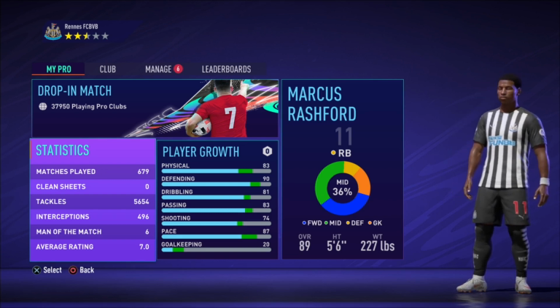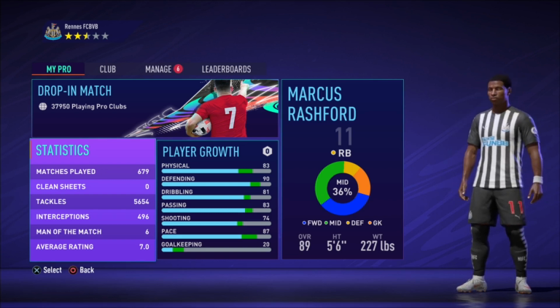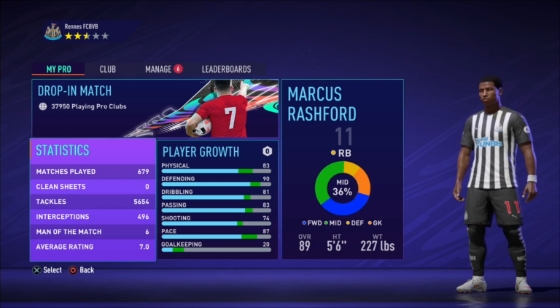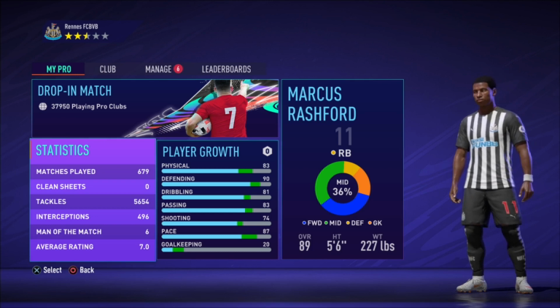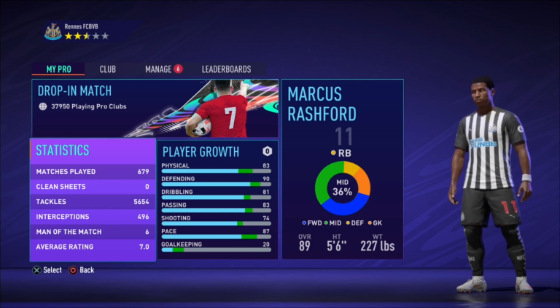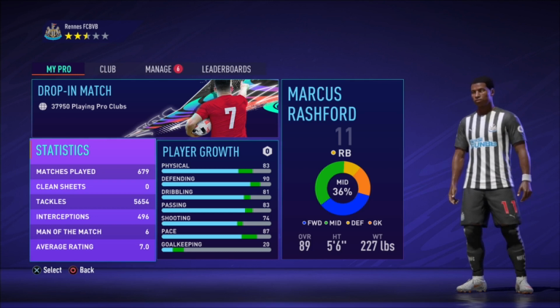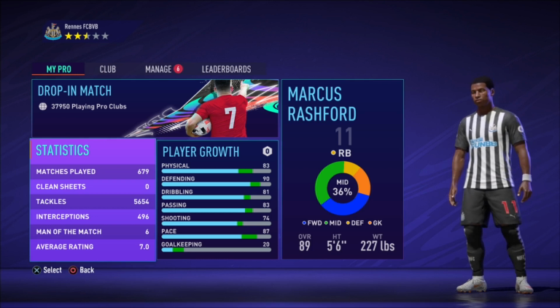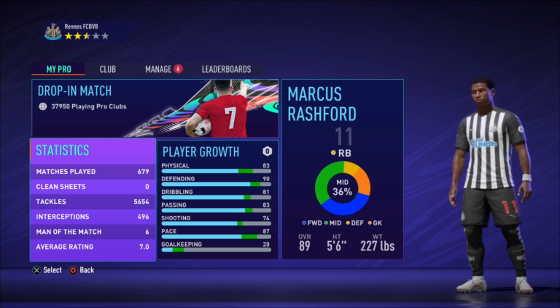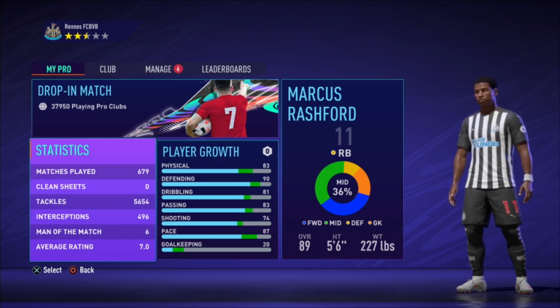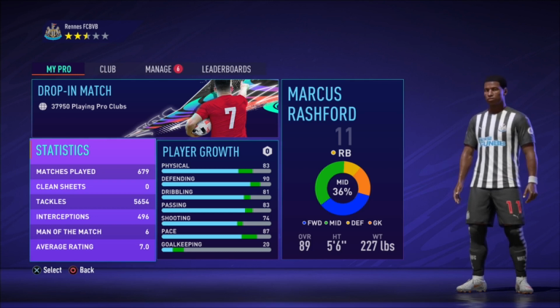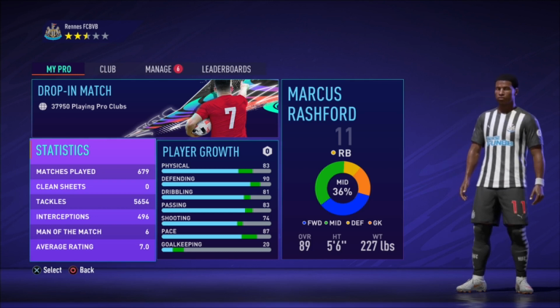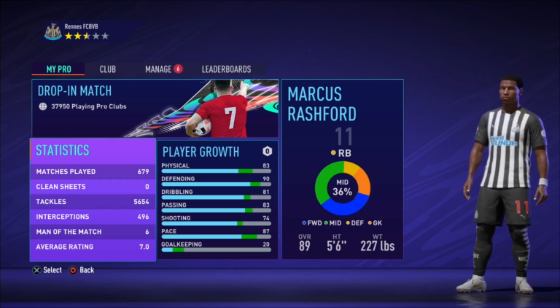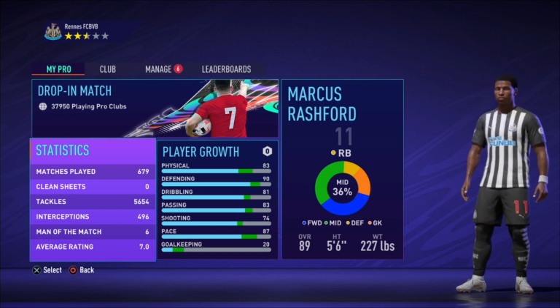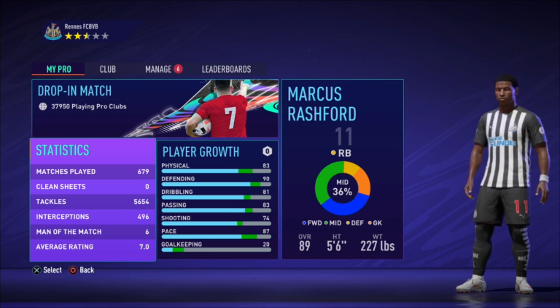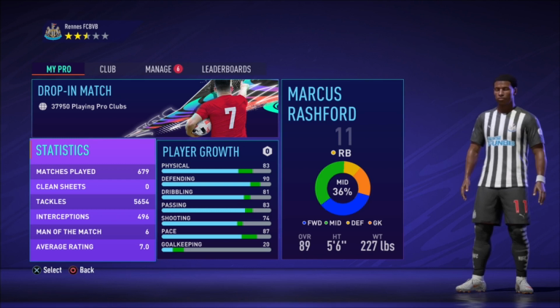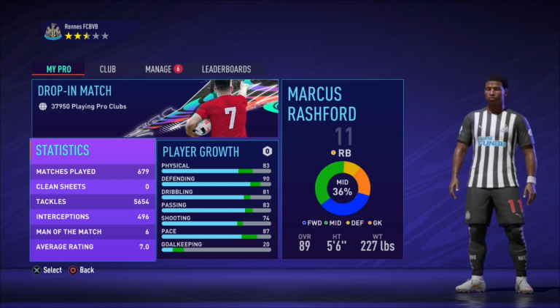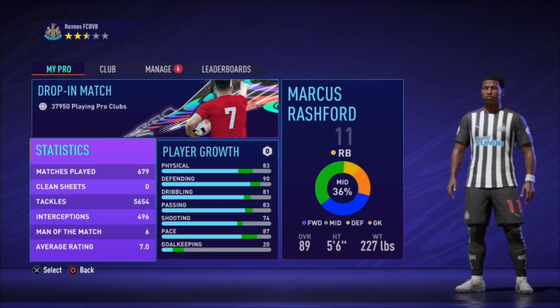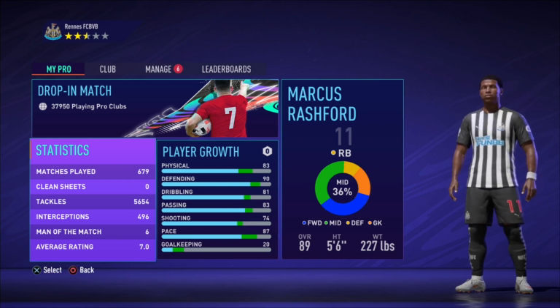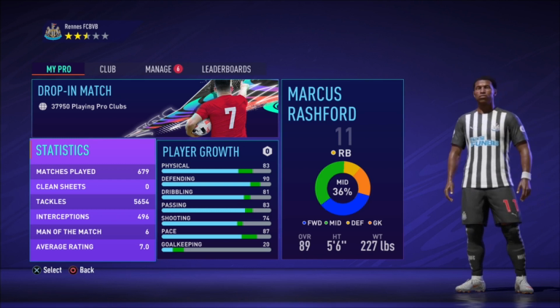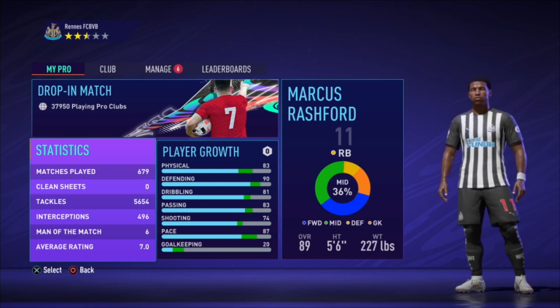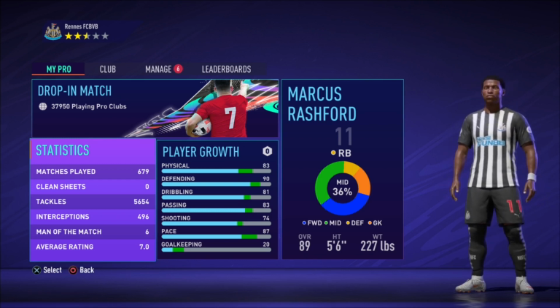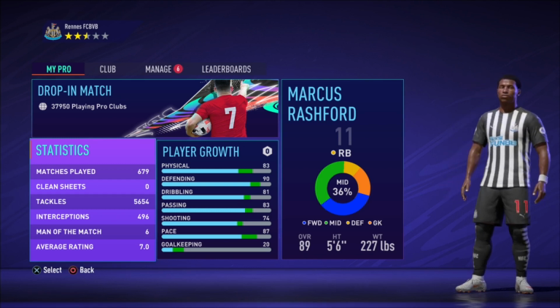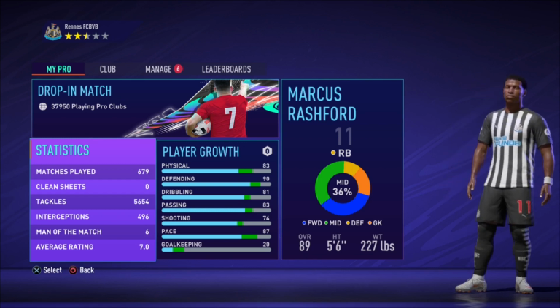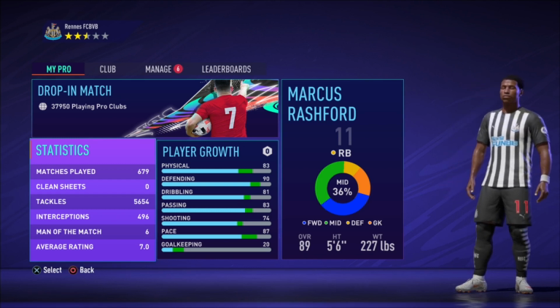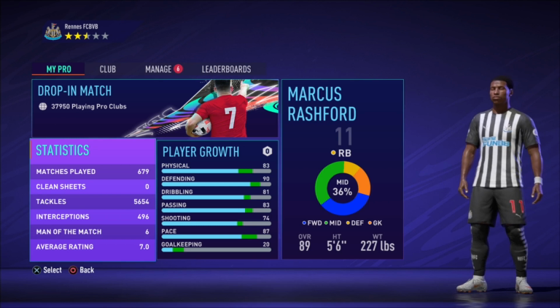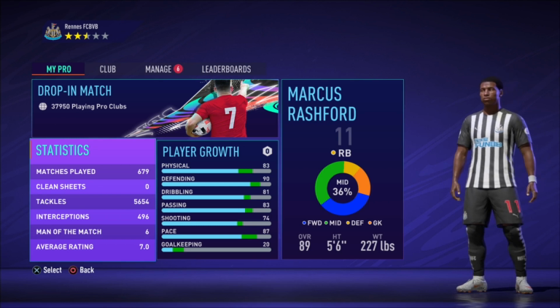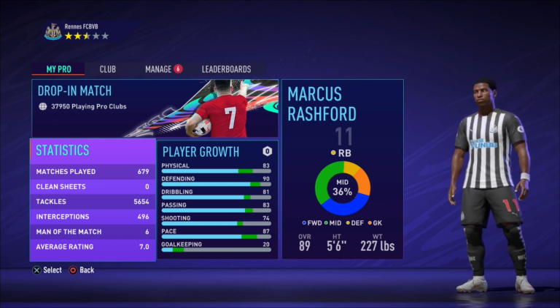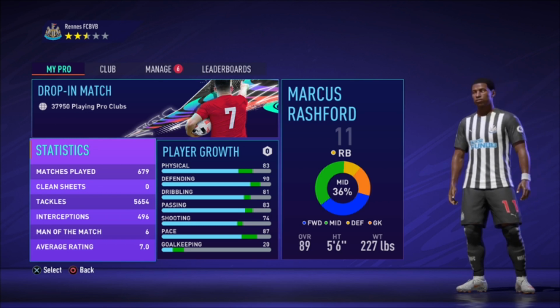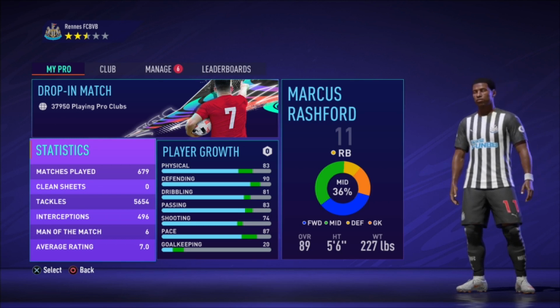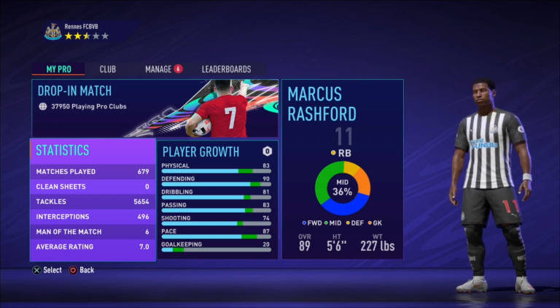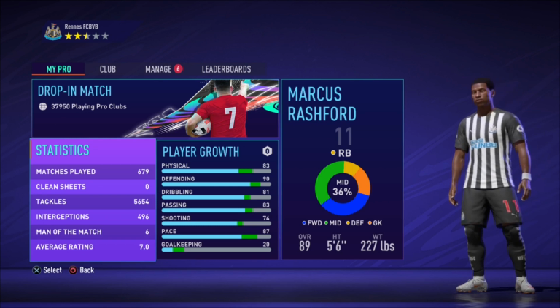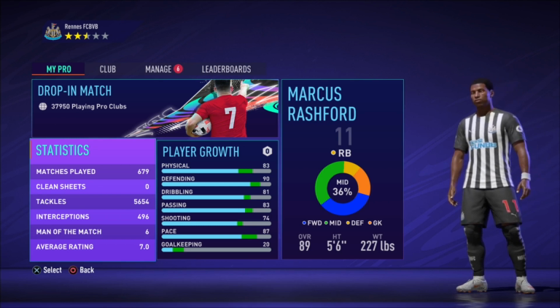We're going to start with the height and weight. The height of the build is 5 foot 6 and the weight is 227 pounds. For the position, put him as a left back or right back, because that's the build we're going to use for the CDM position.